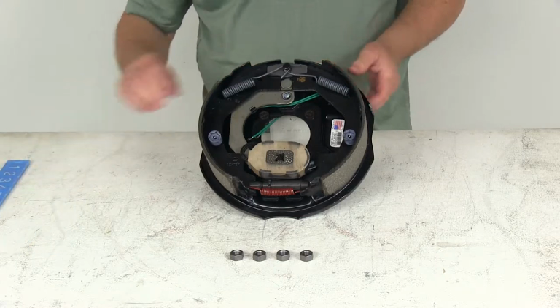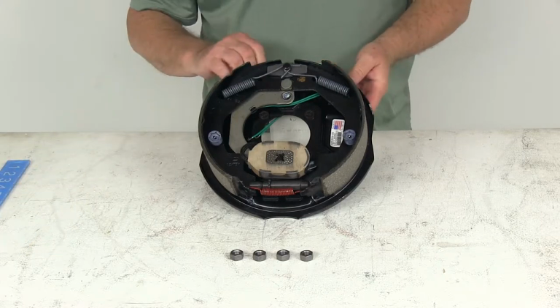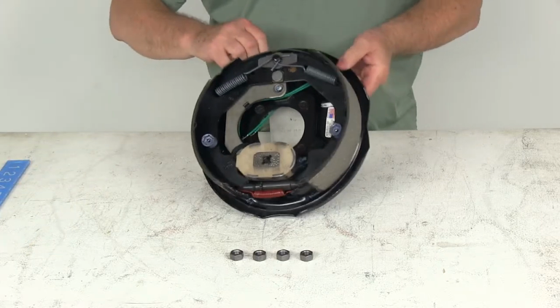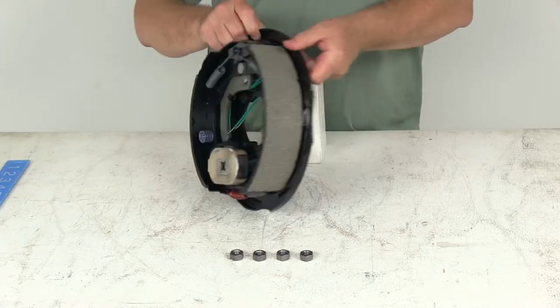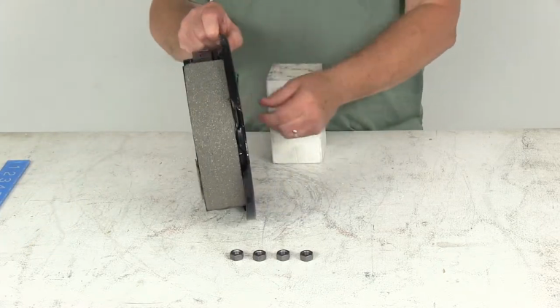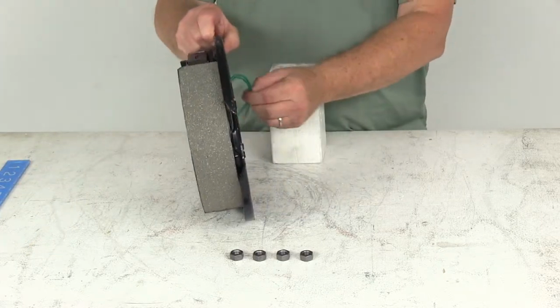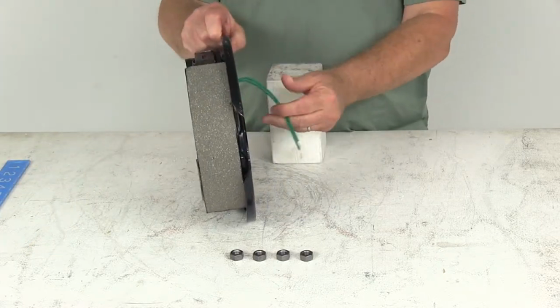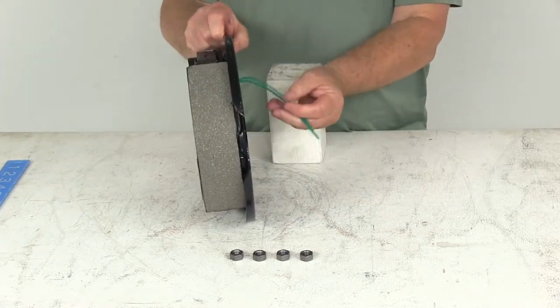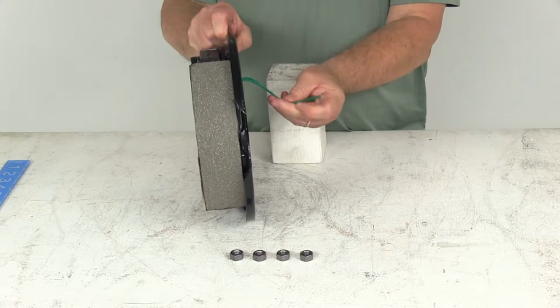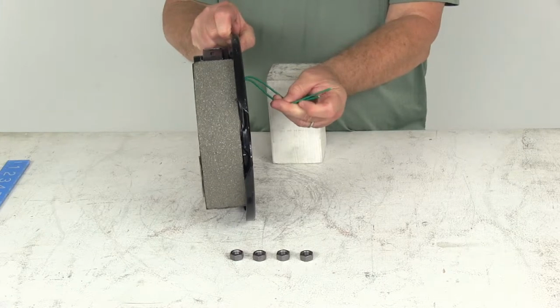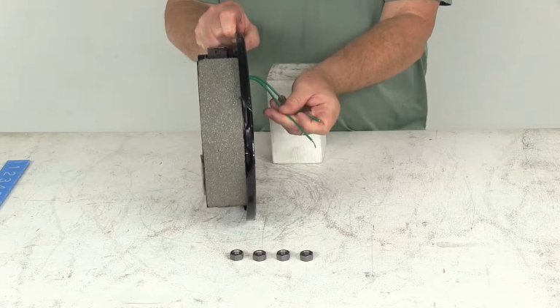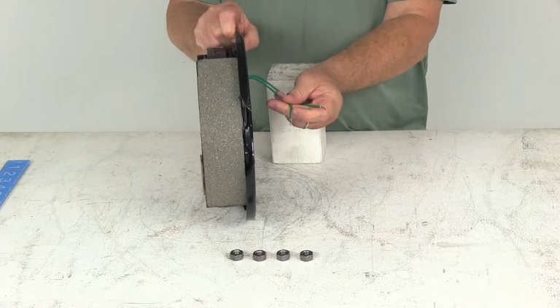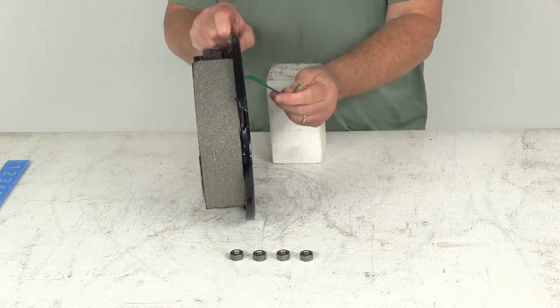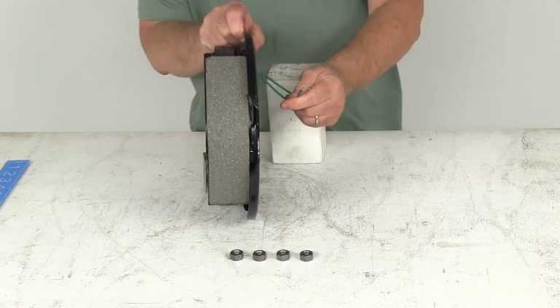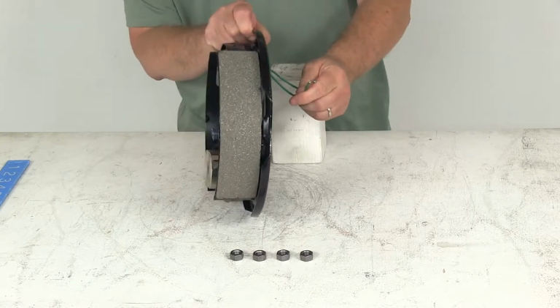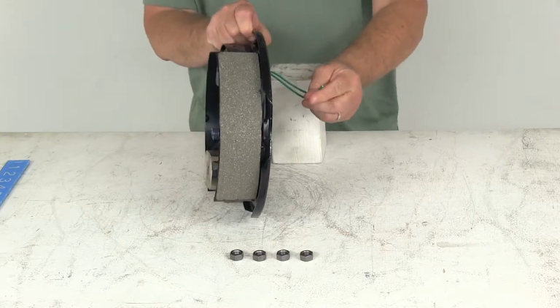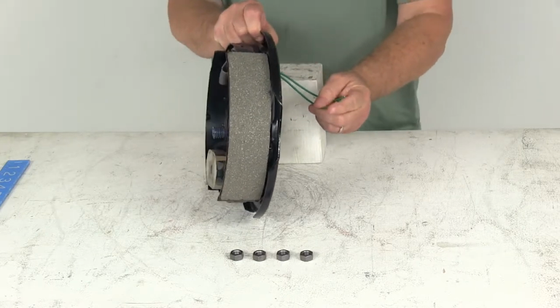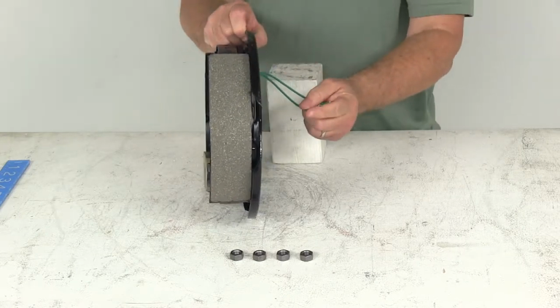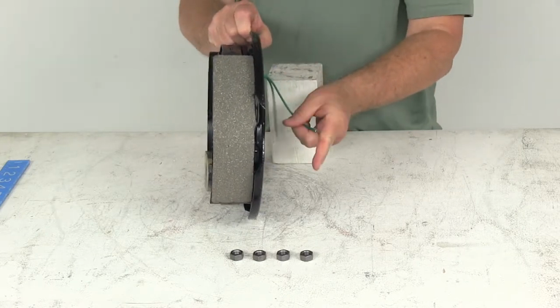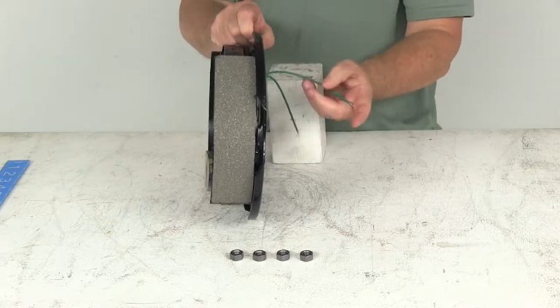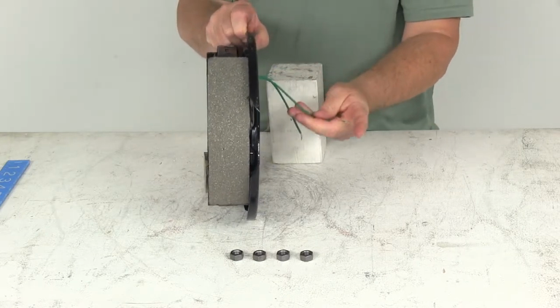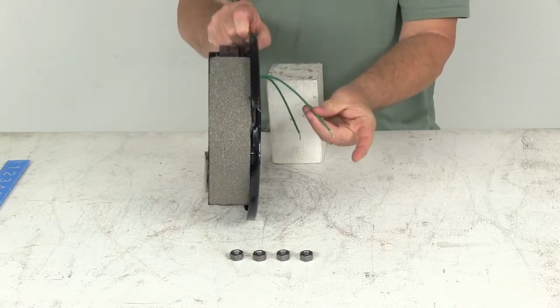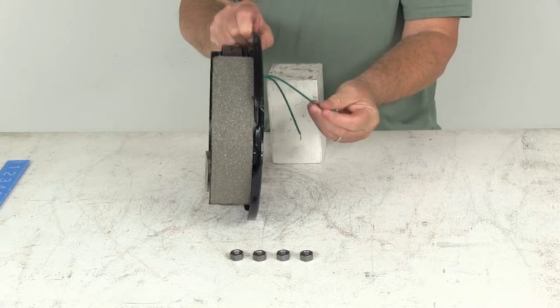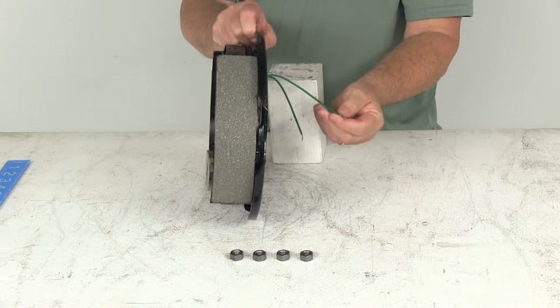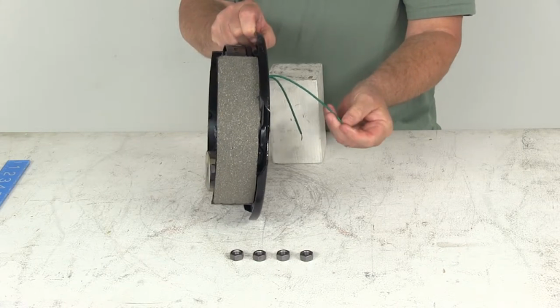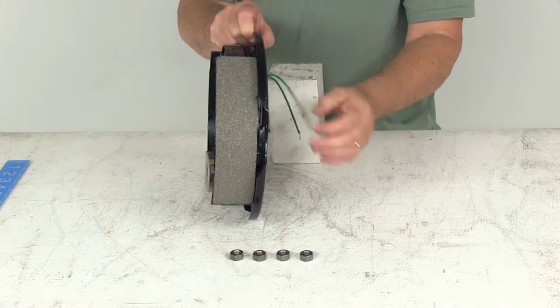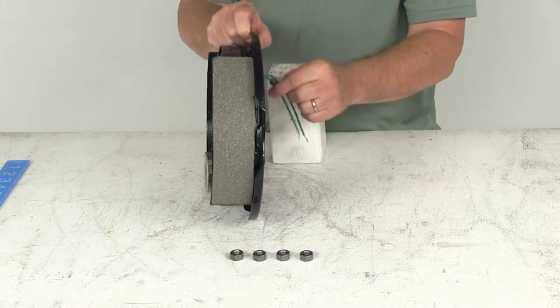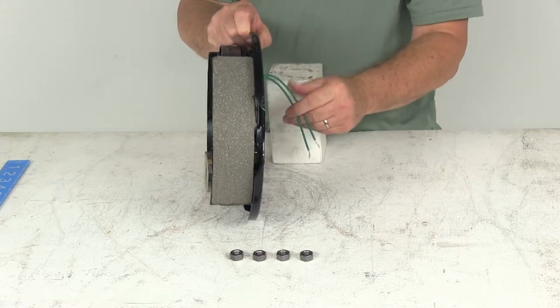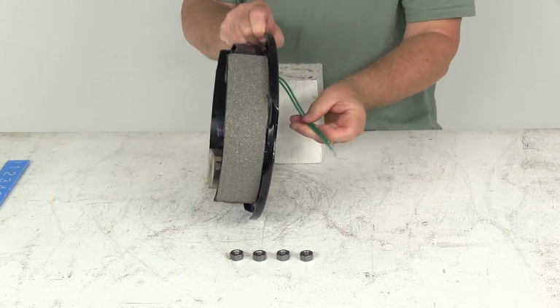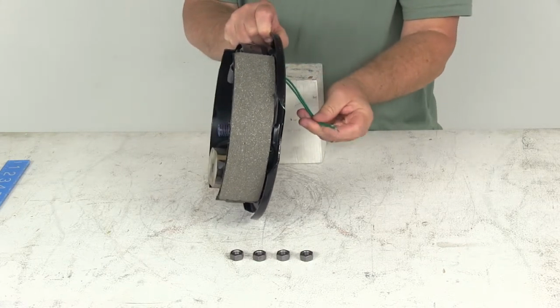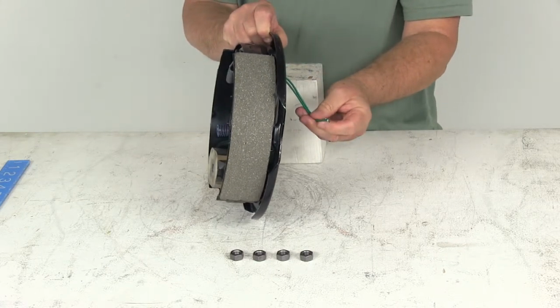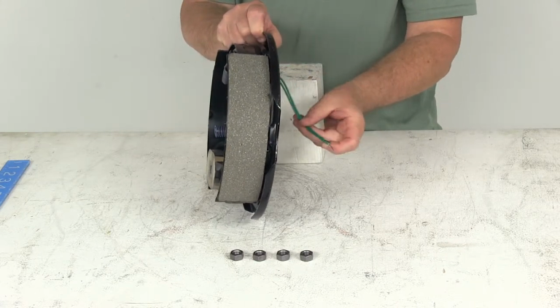These are electric brakes, so if you notice in the back, there are two green wires that come out the back and they do need to be connected. One goes to the brake feed and the other goes to a clean ground. They're both green wires, so either wire can be used for either function.